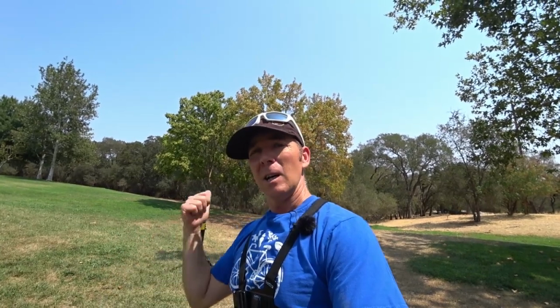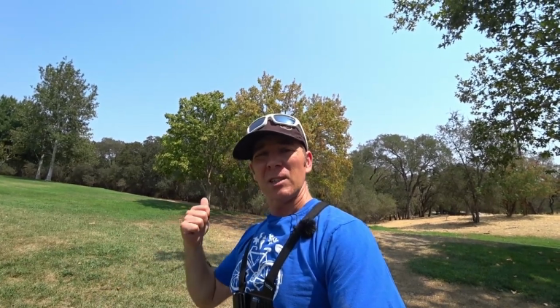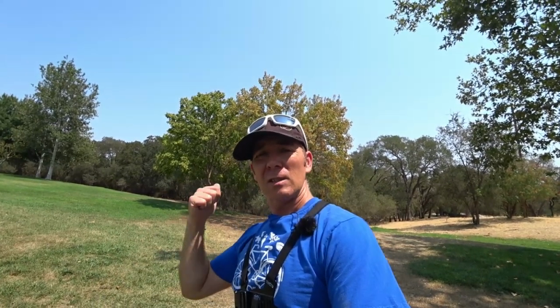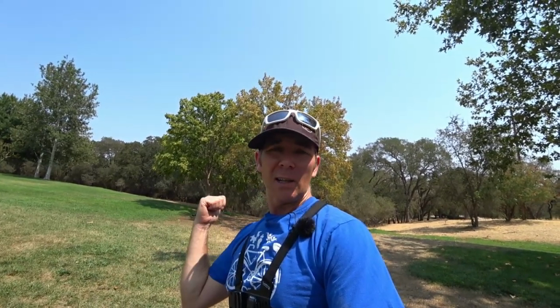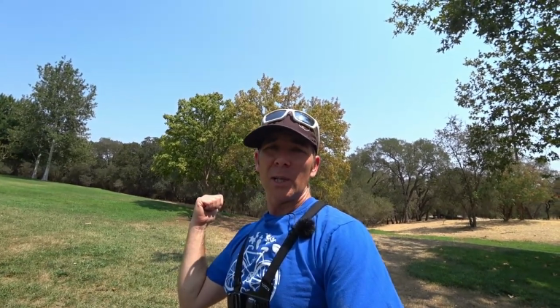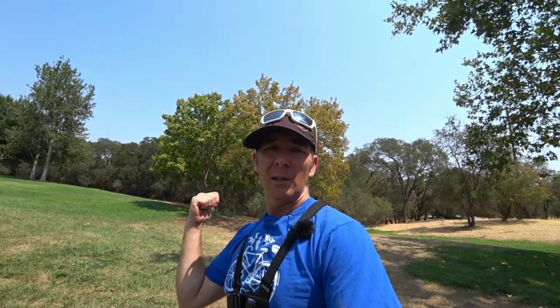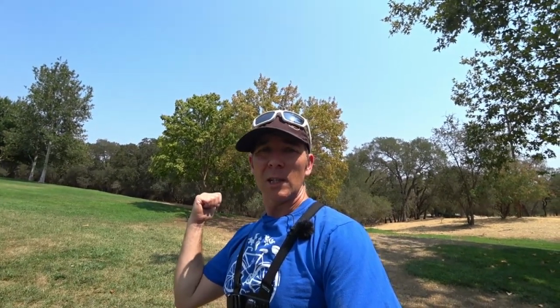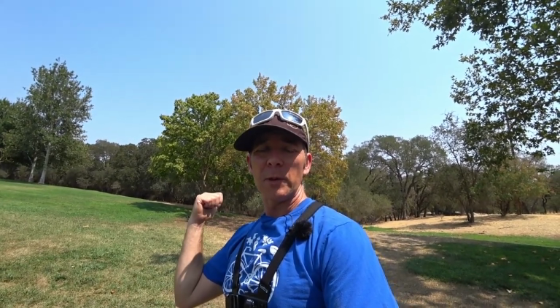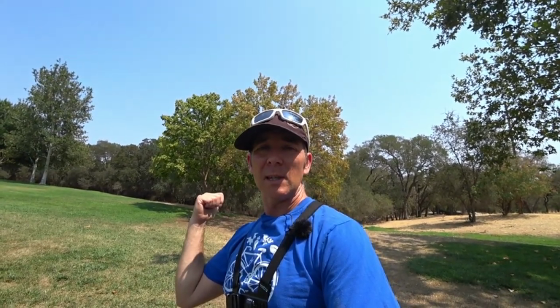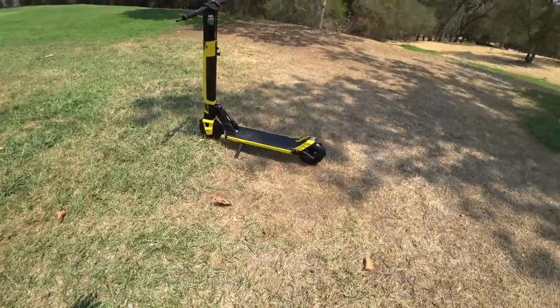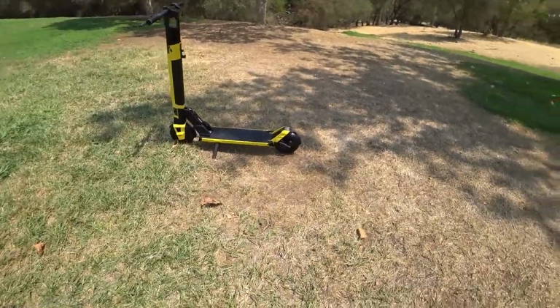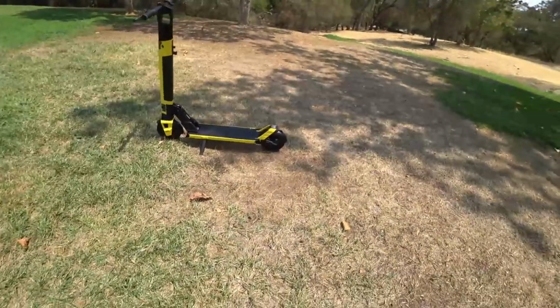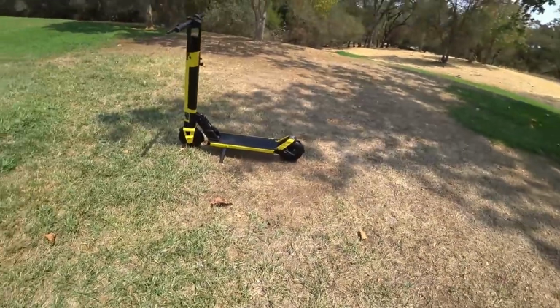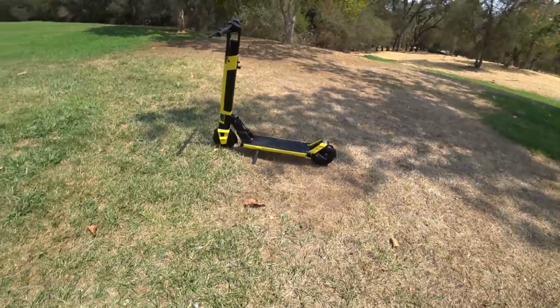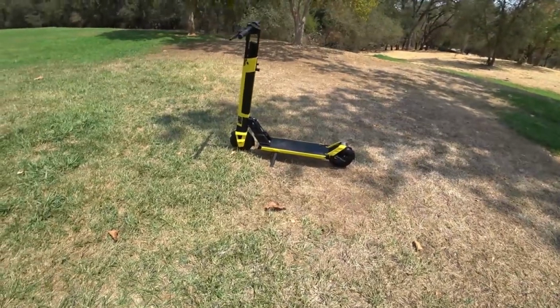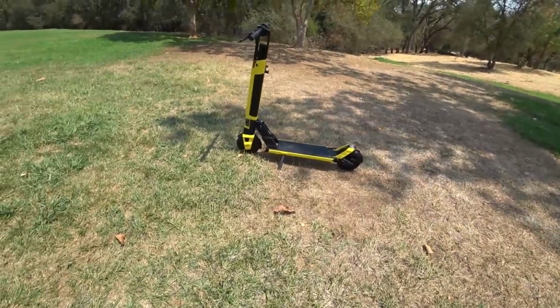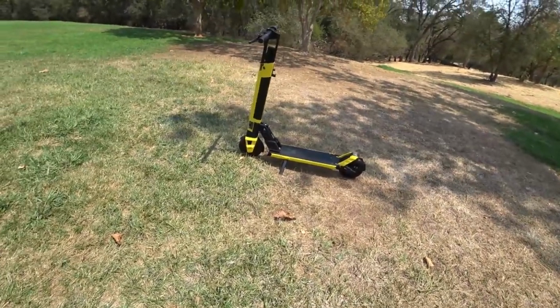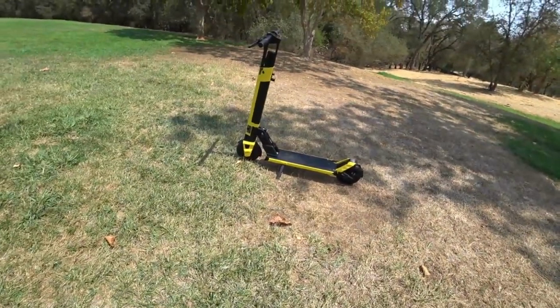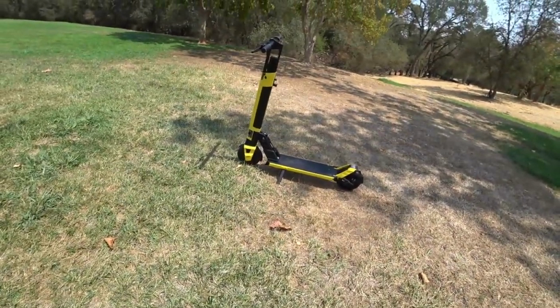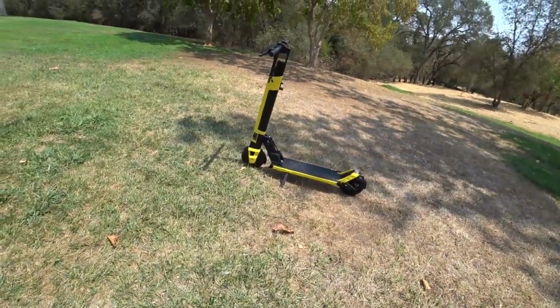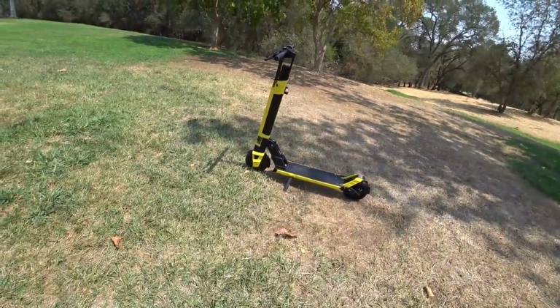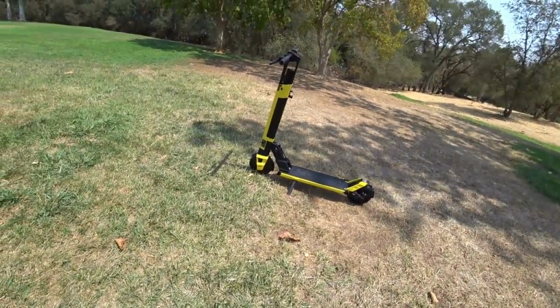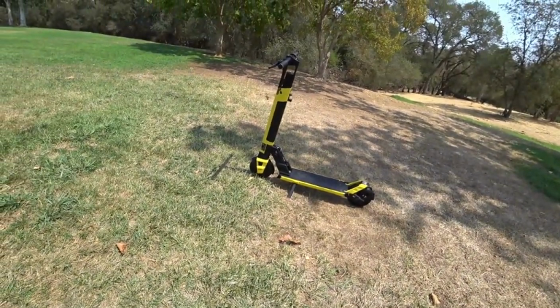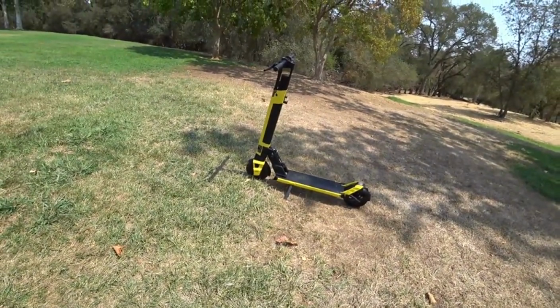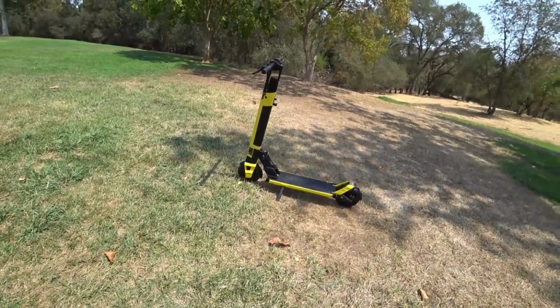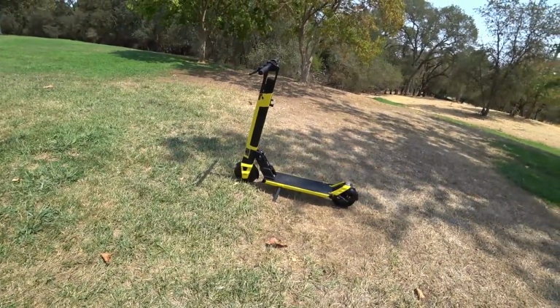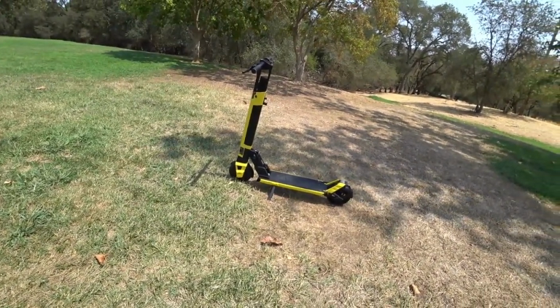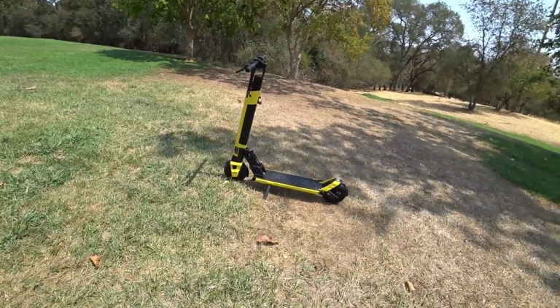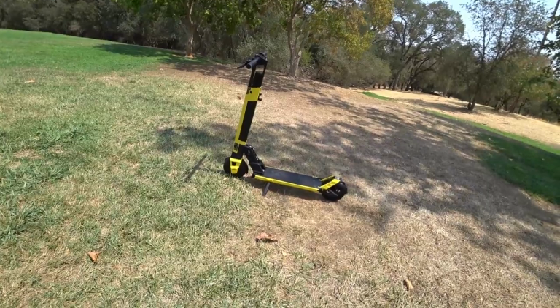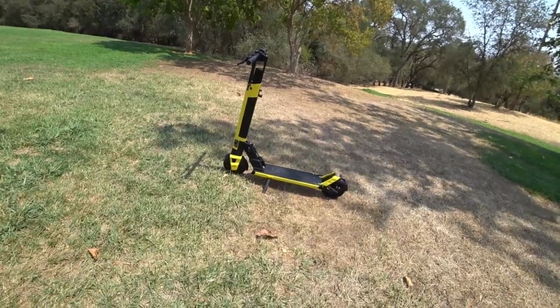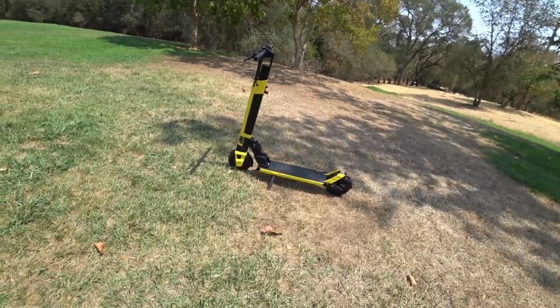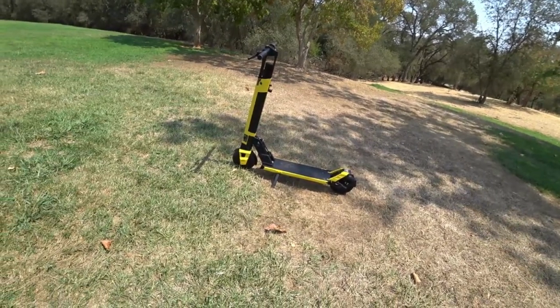Let's just take a quick look at a couple things here. First off, it's a pretty big scooter. I had a little difficulty fitting it in the back of my car, actually. It's something by Highboy you'd think would be a little more portable.